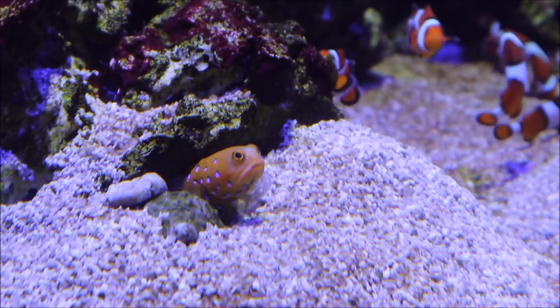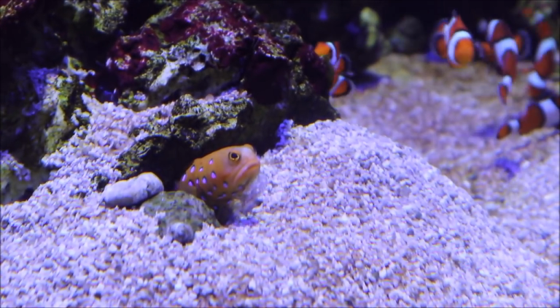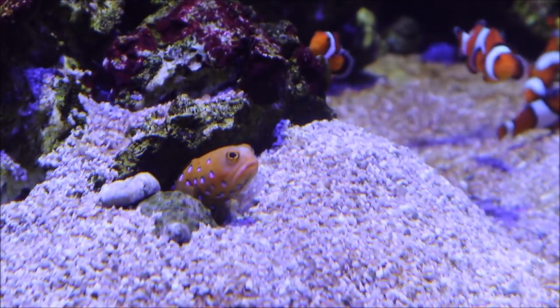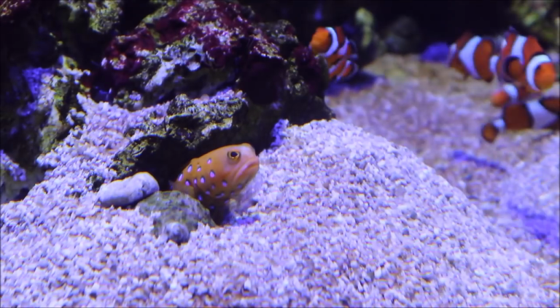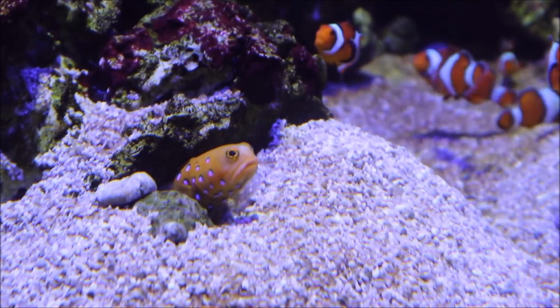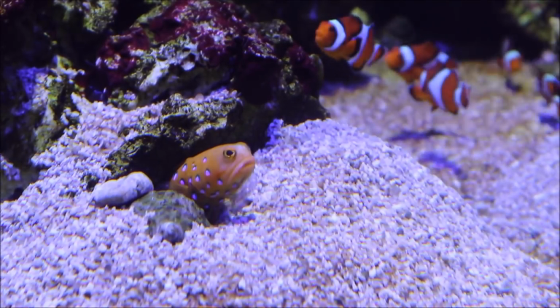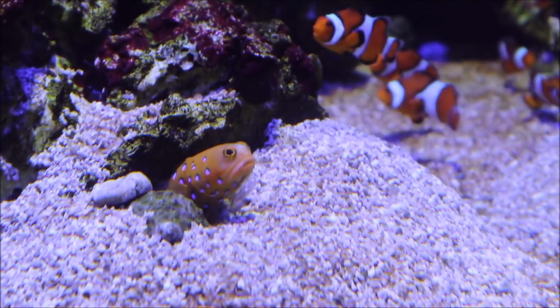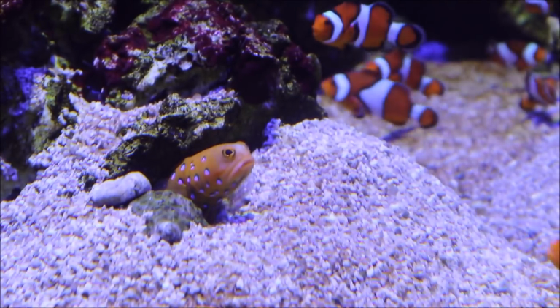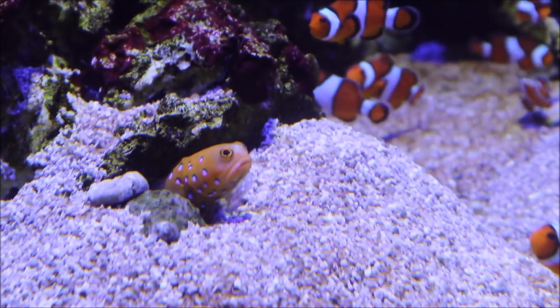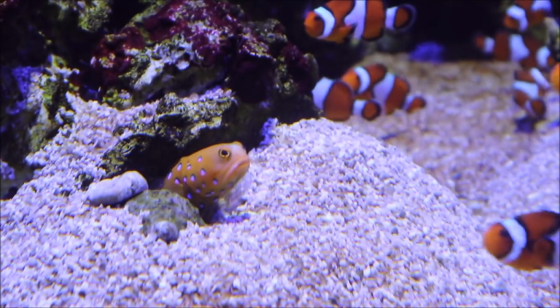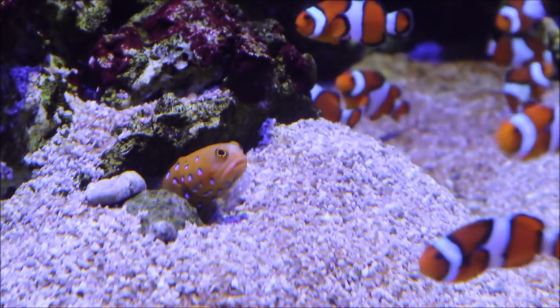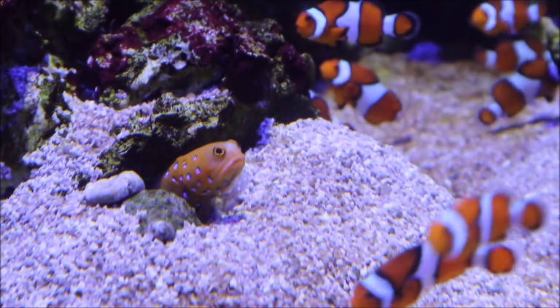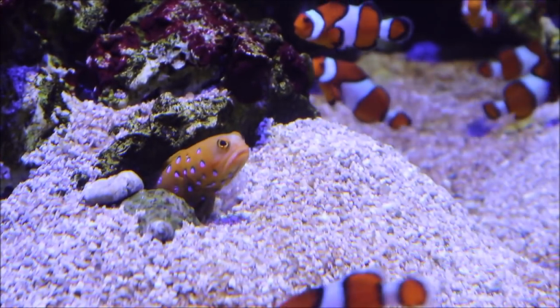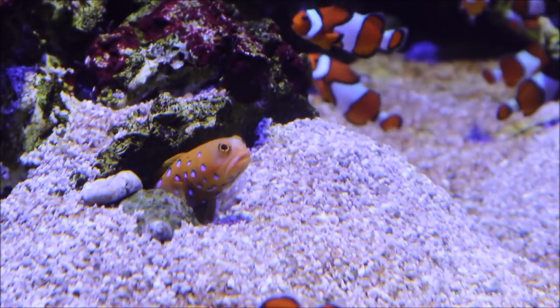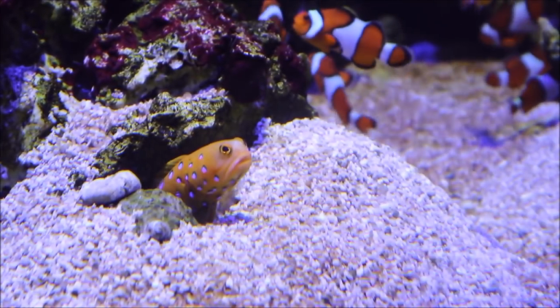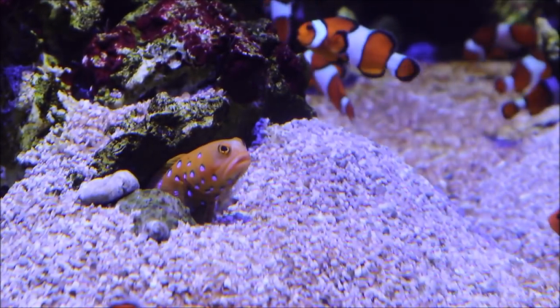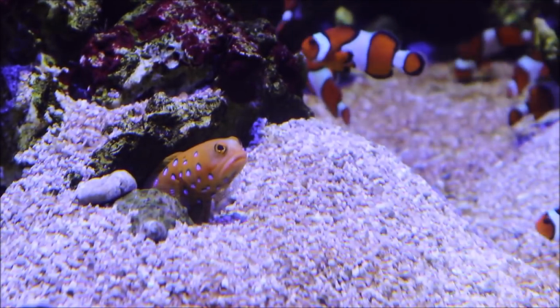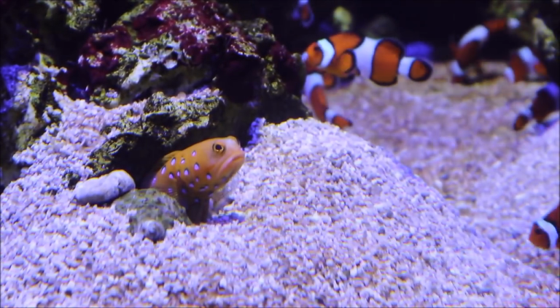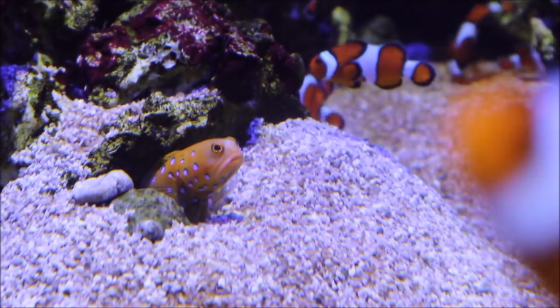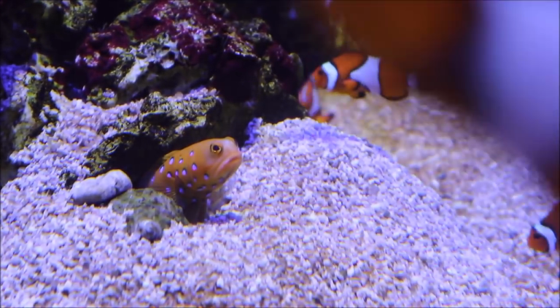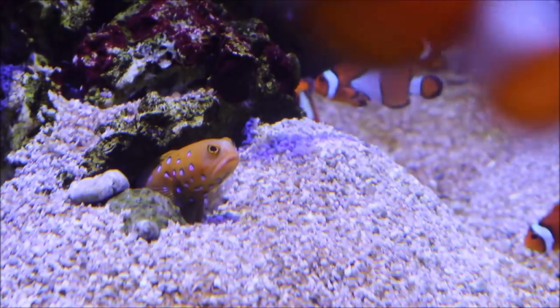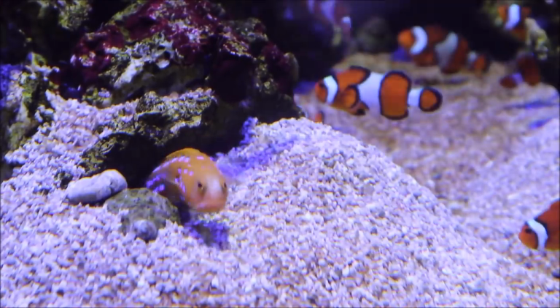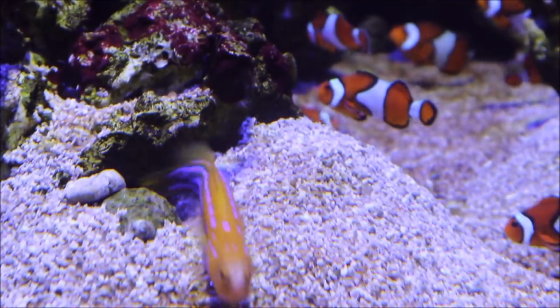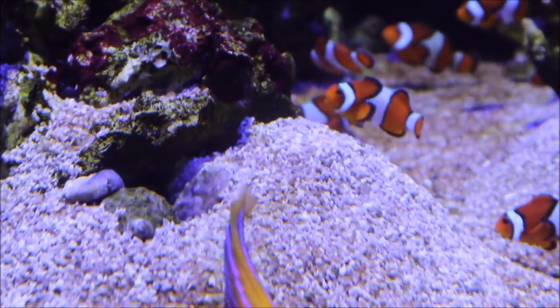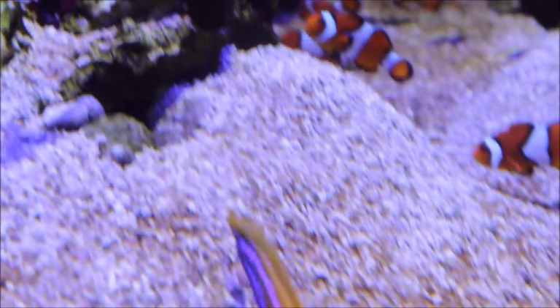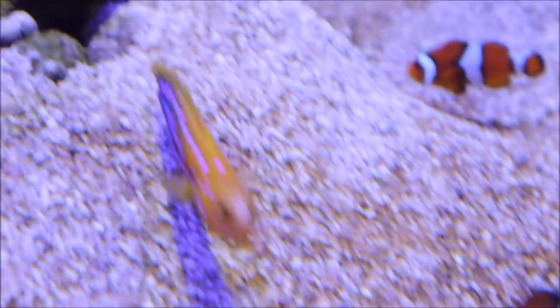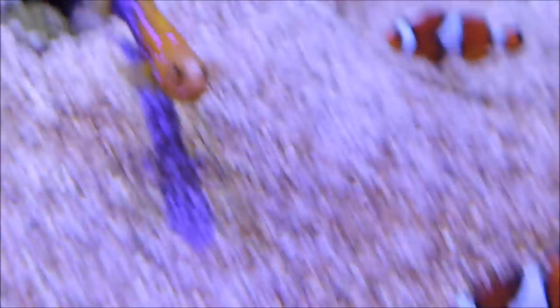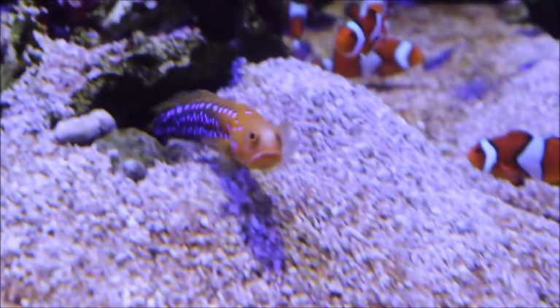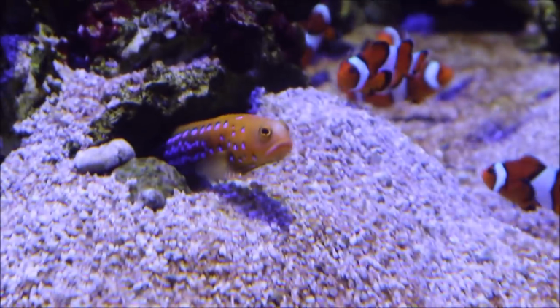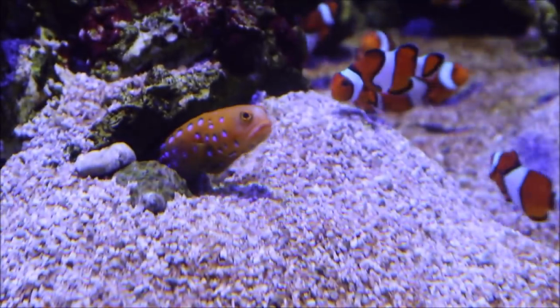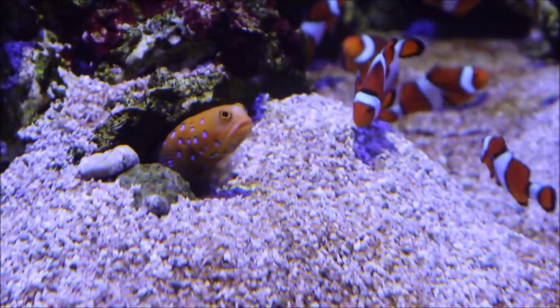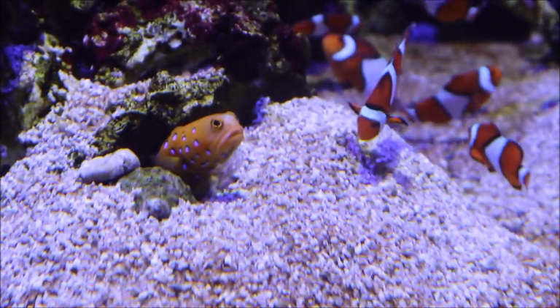You'll need about $70 to $120 to acquire this fish, so it is a pretty expensive fish, and there are other jawfish you can pursue if that's out of your price range.